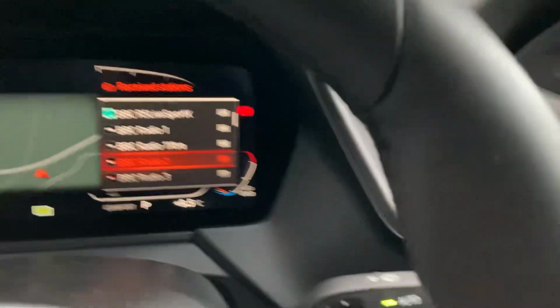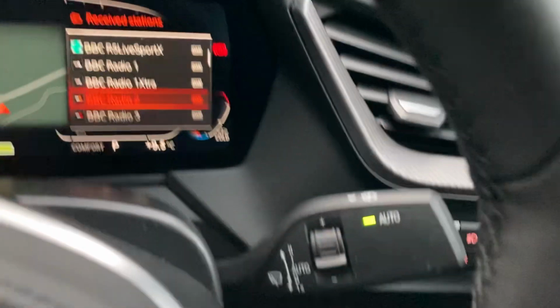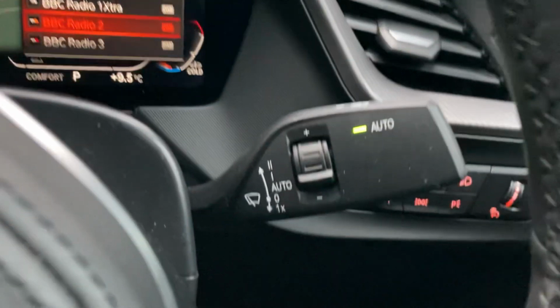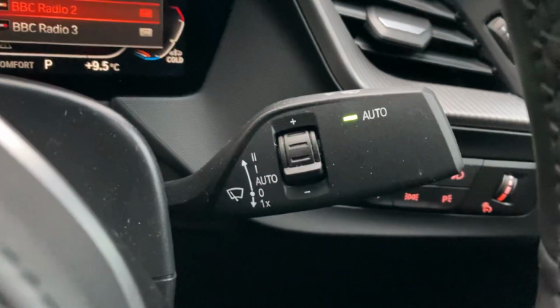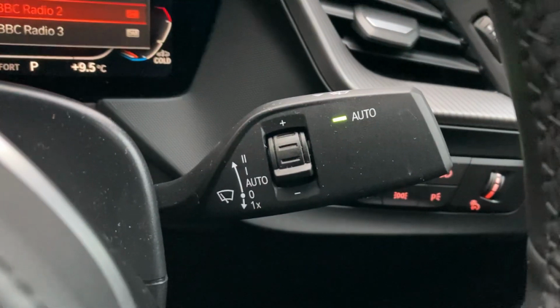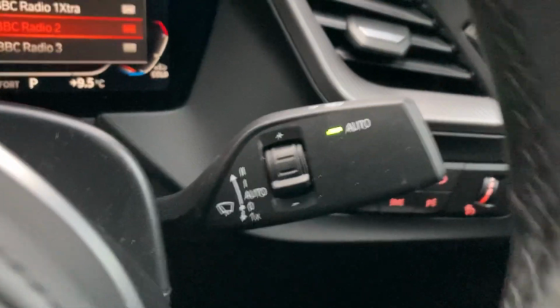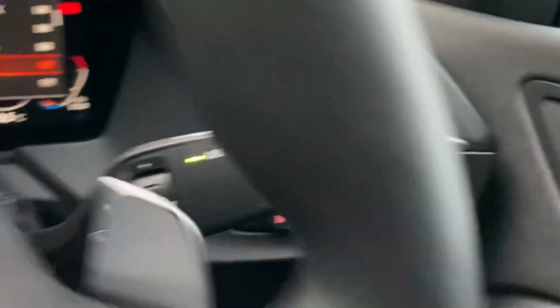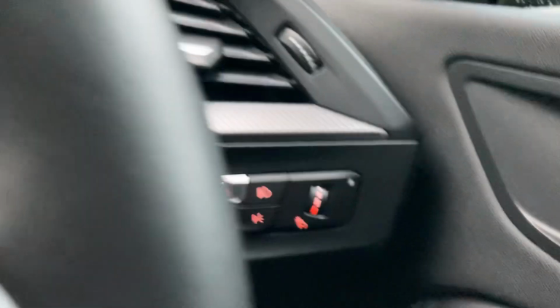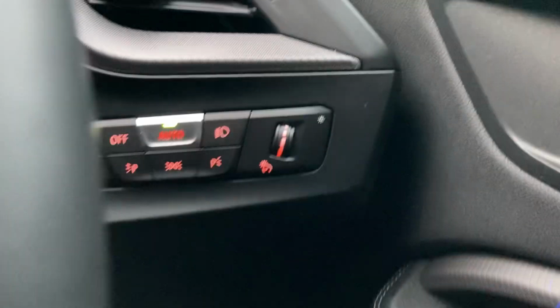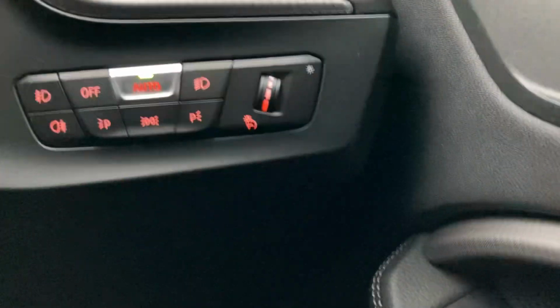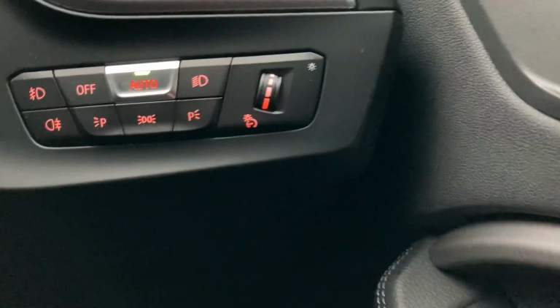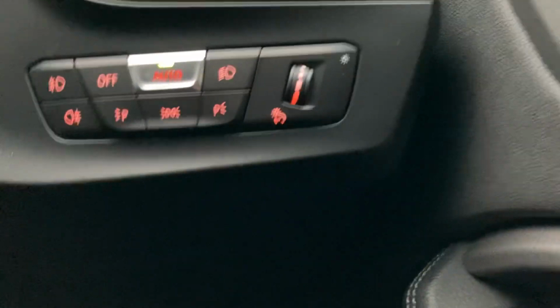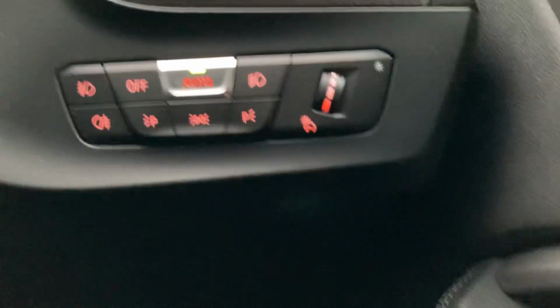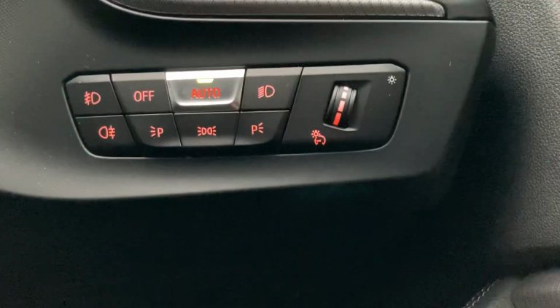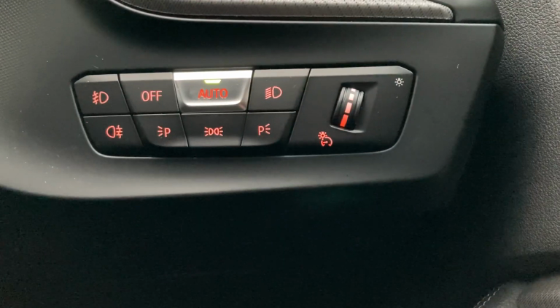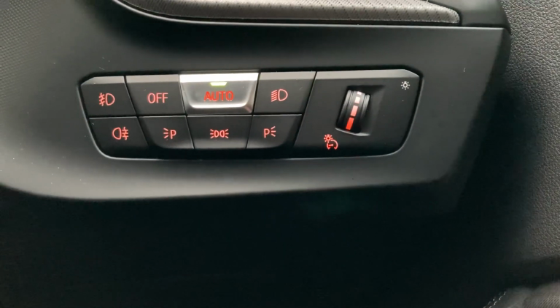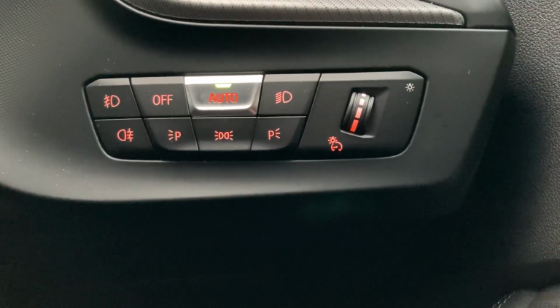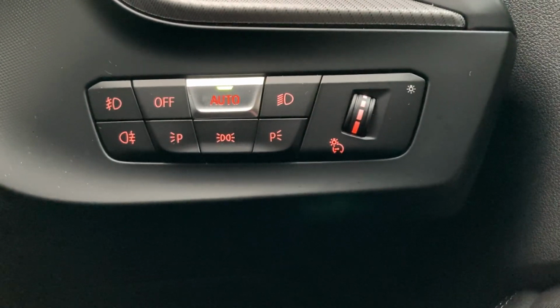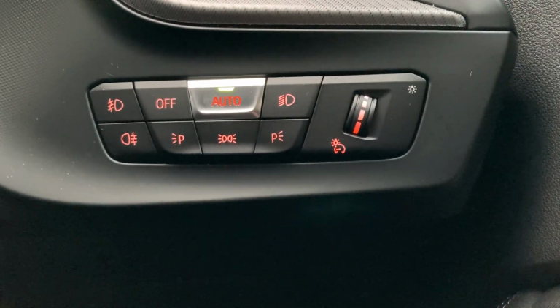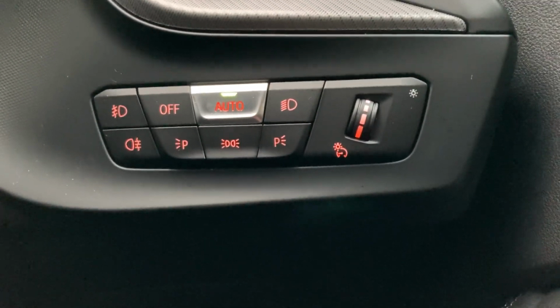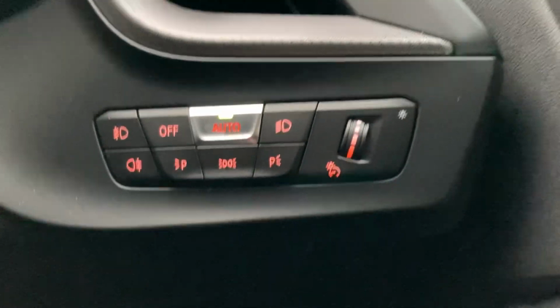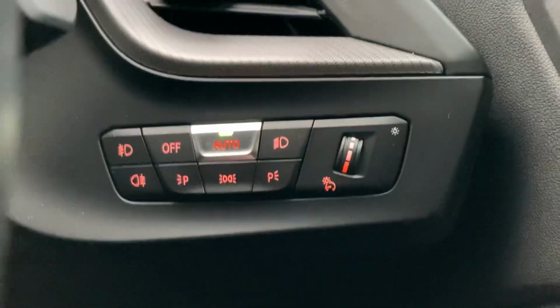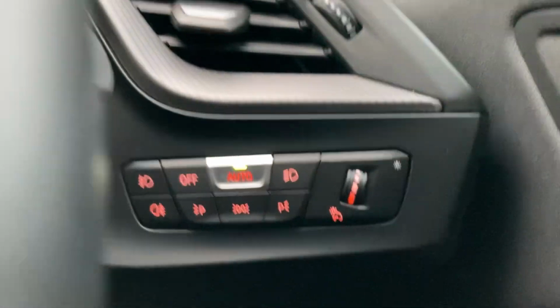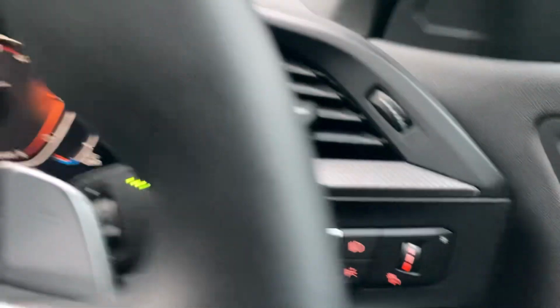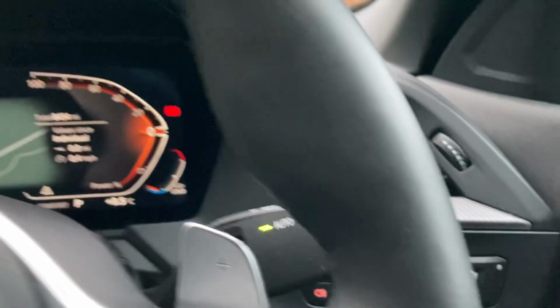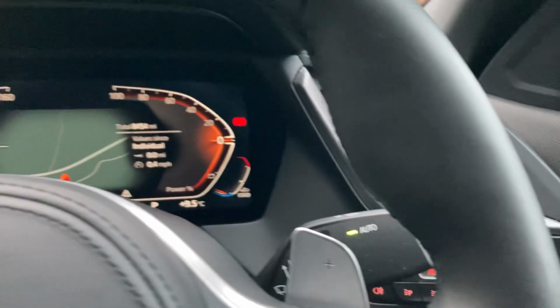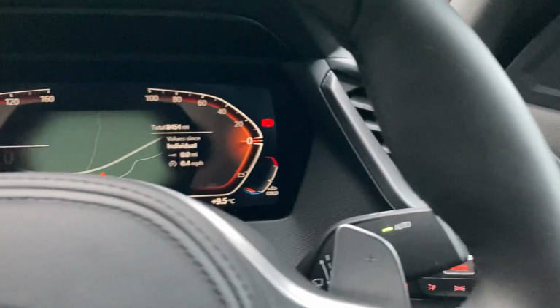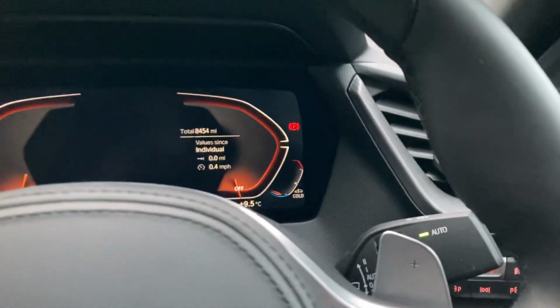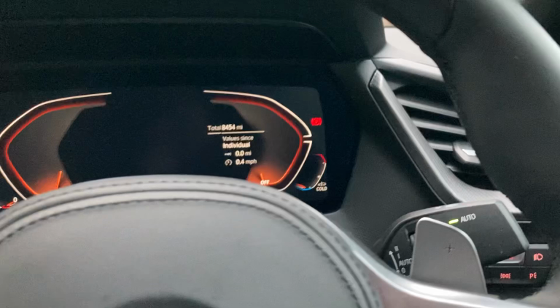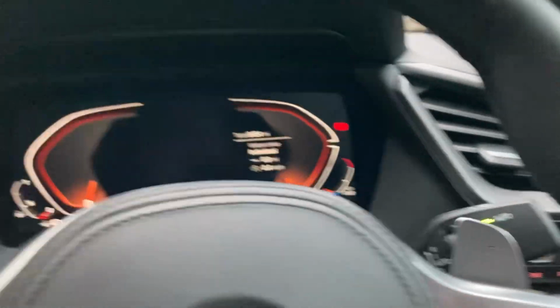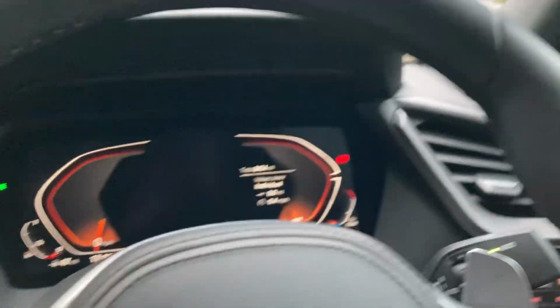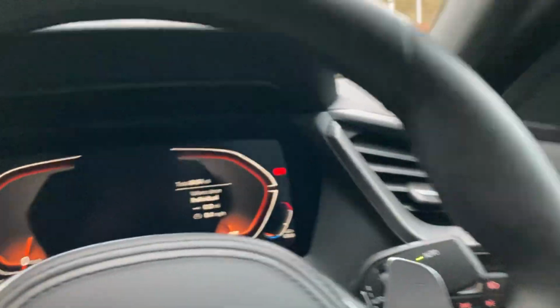You've also got automatic wipers — you can see those there — and automatic headlights as well.